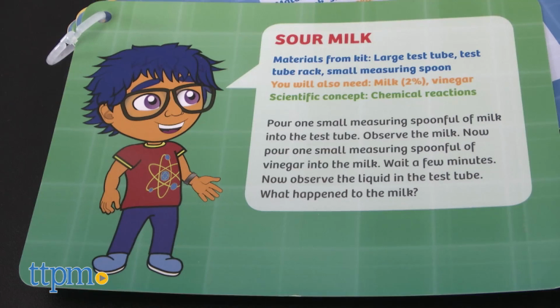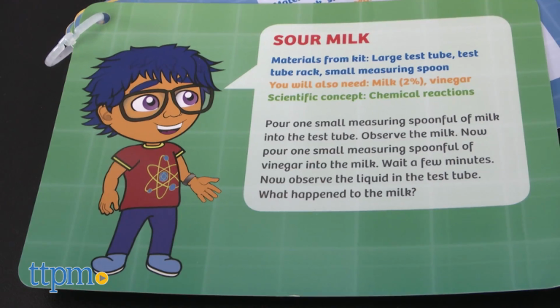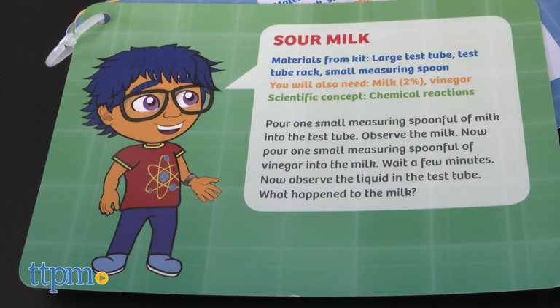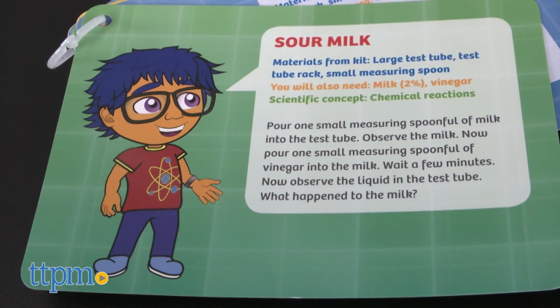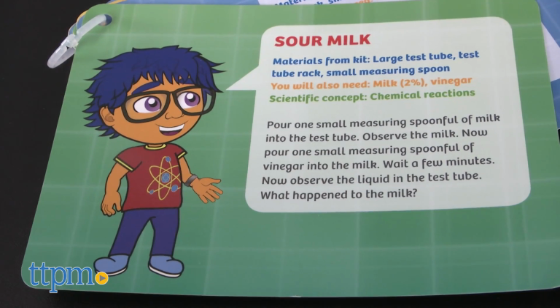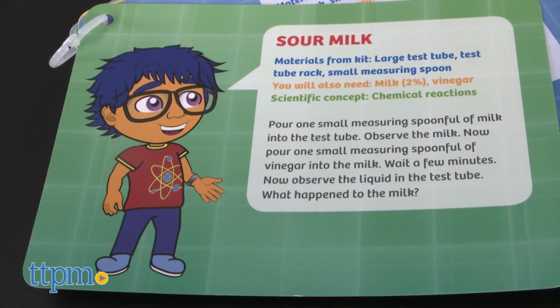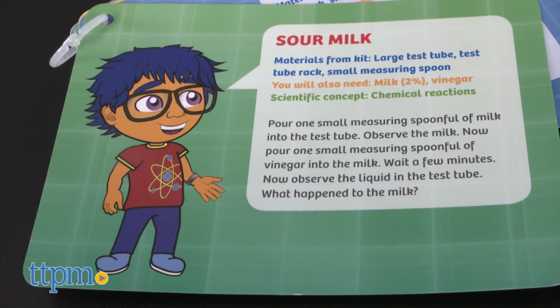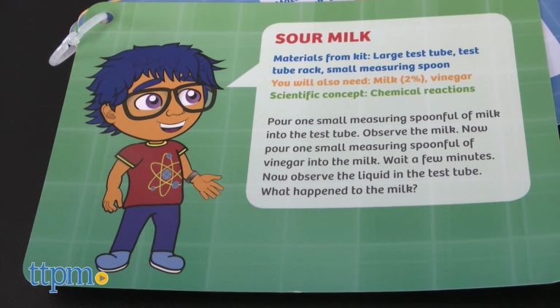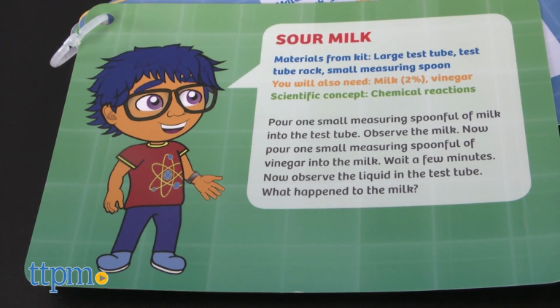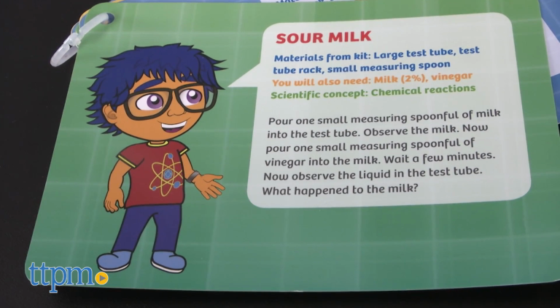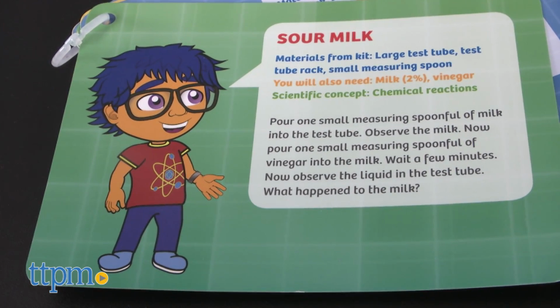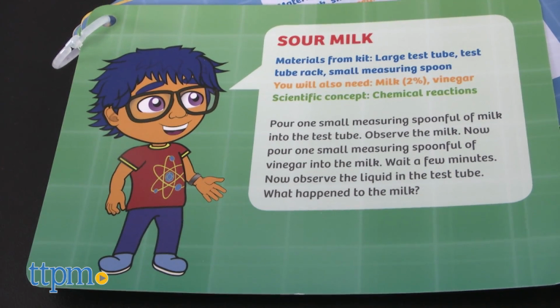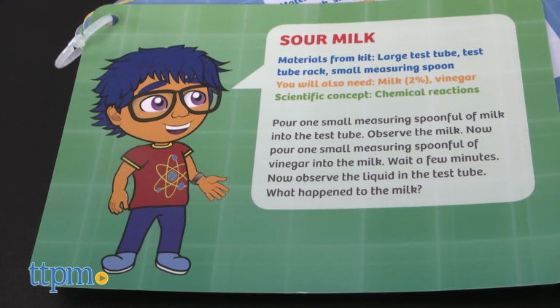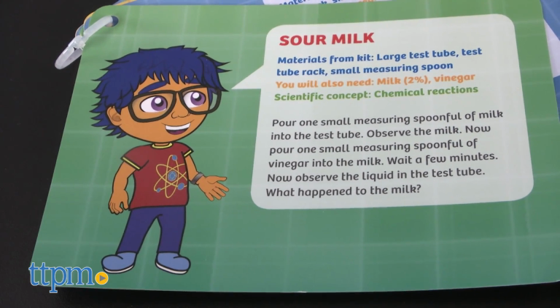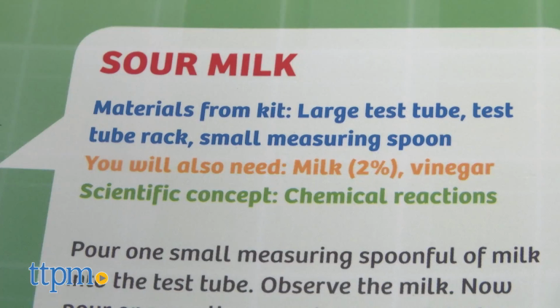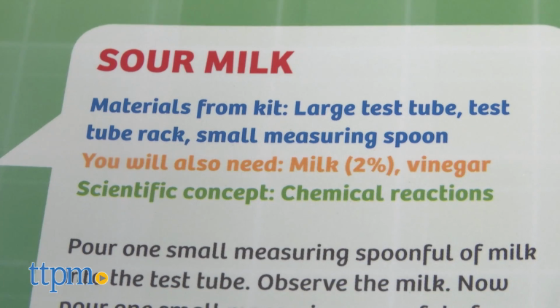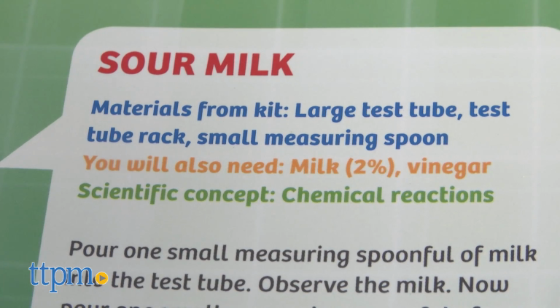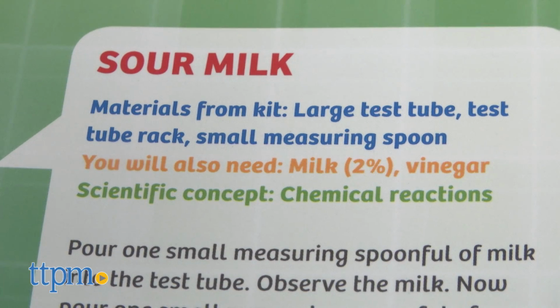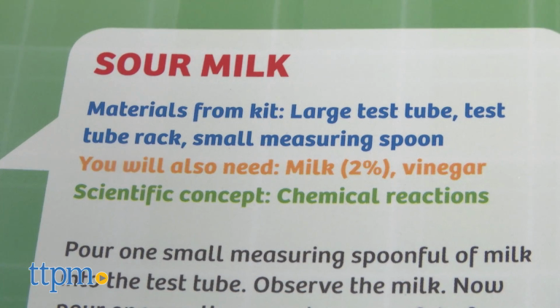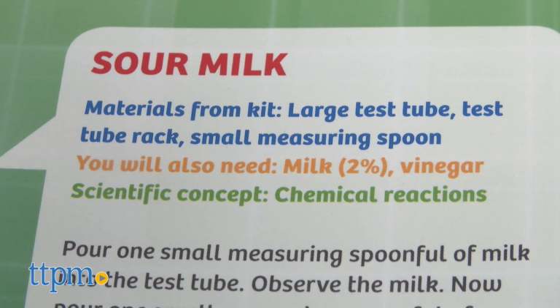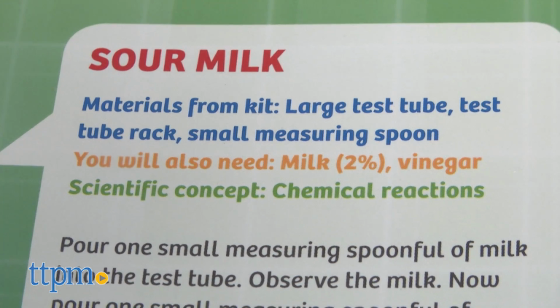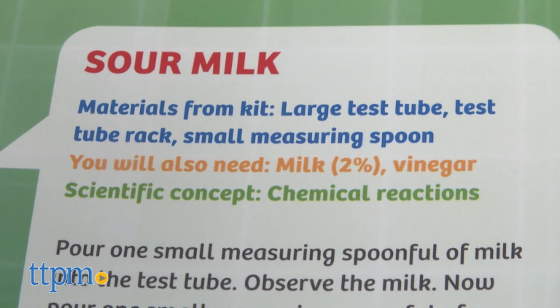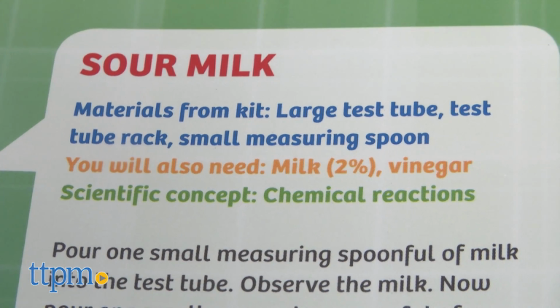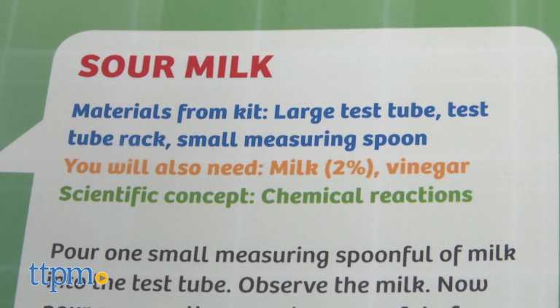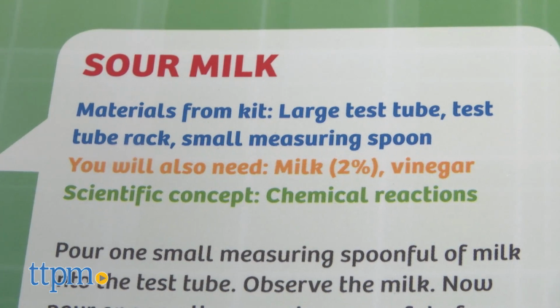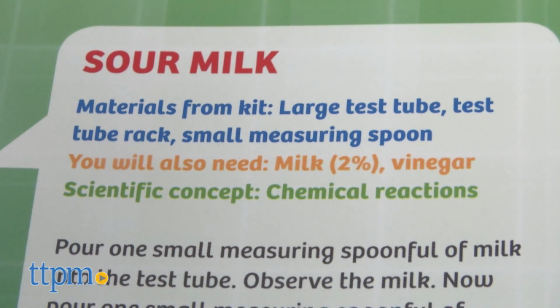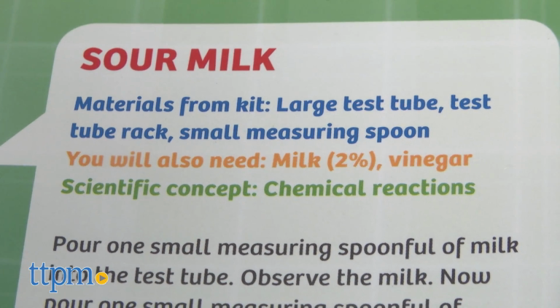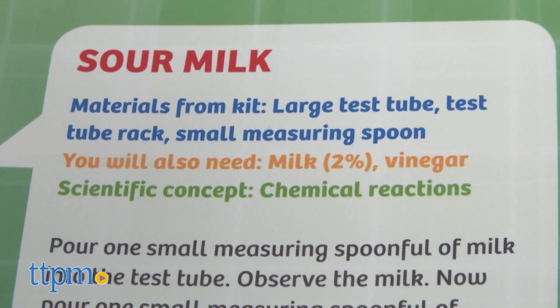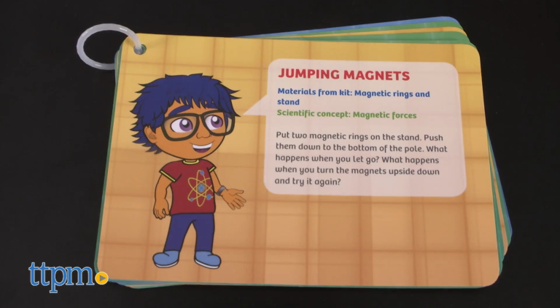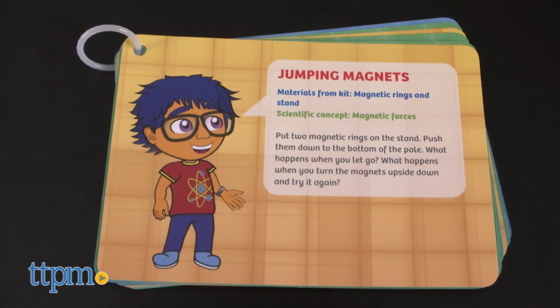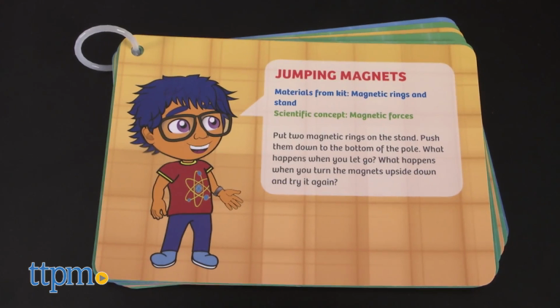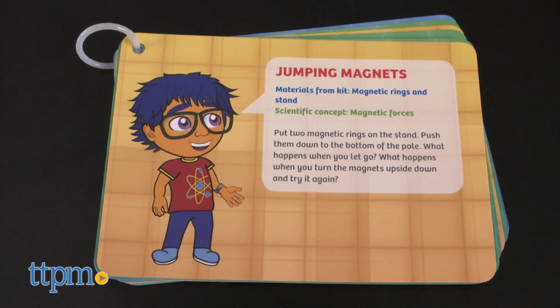The experiment cards are easy to follow along, and some experiments require extra supplies like vinegar, water, and milk. The large, simple, colorful graphics make it engaging for kids.